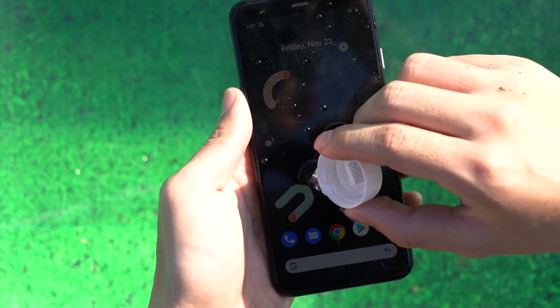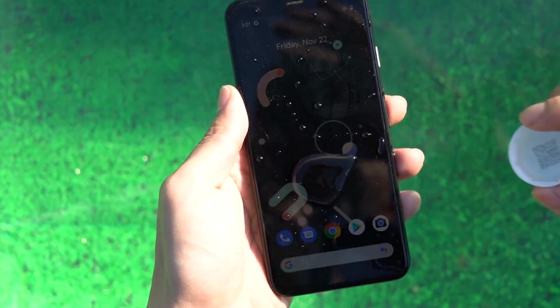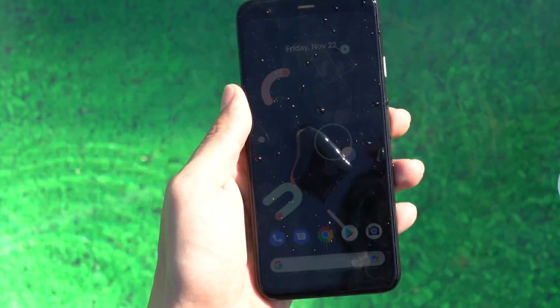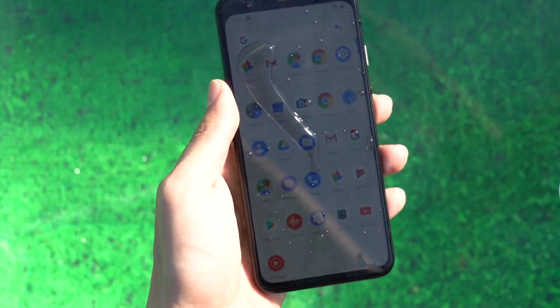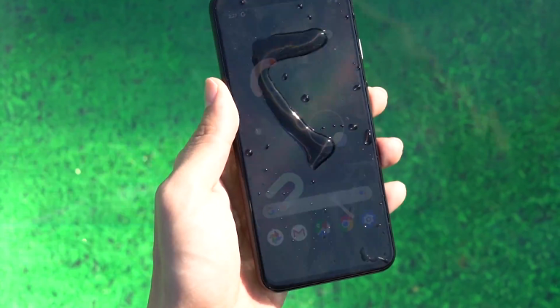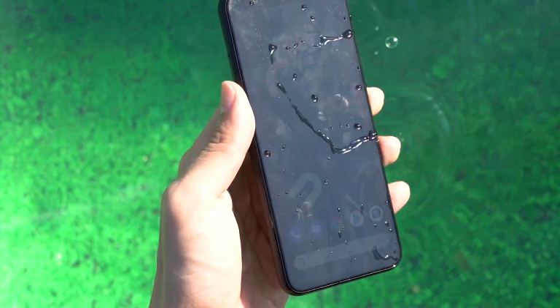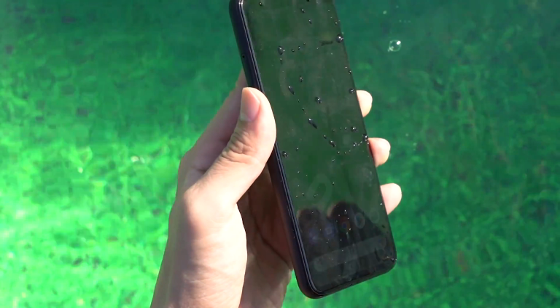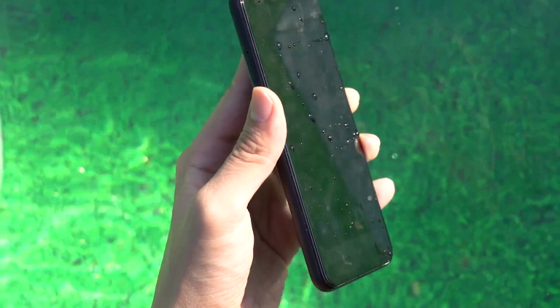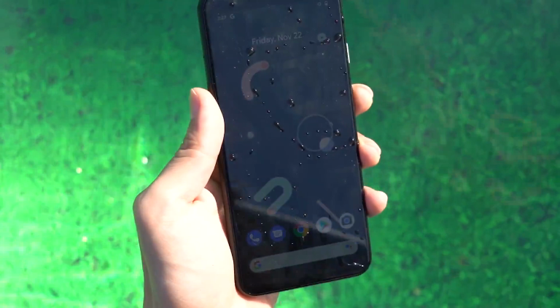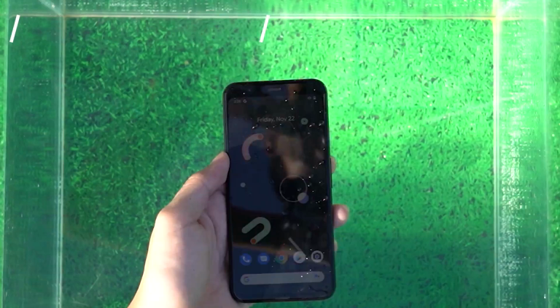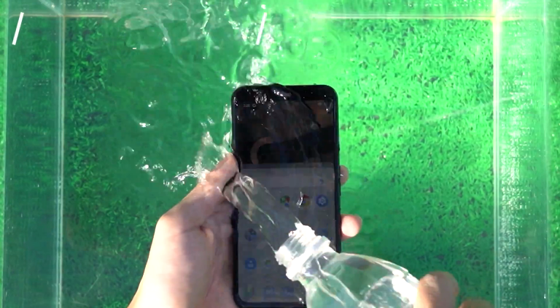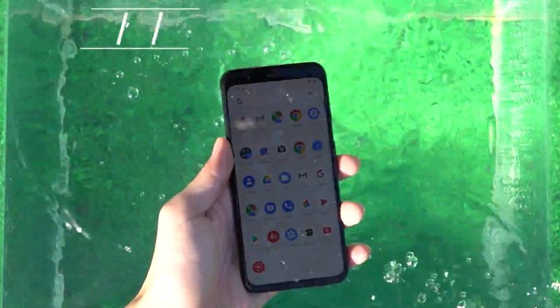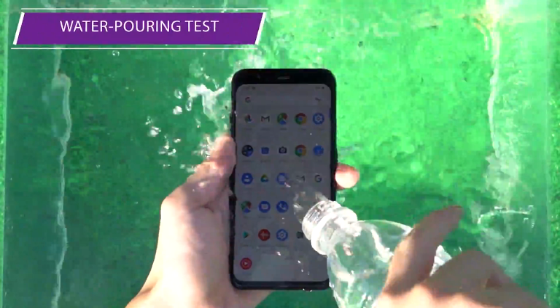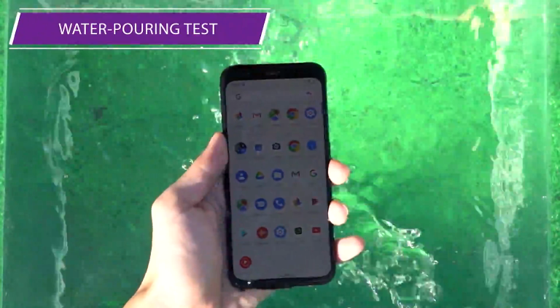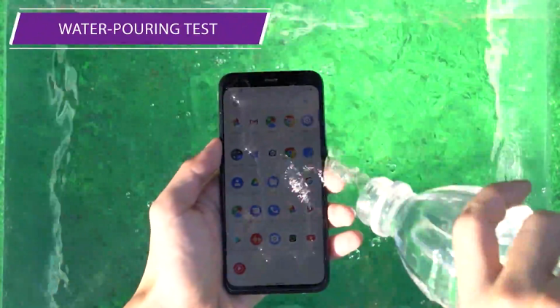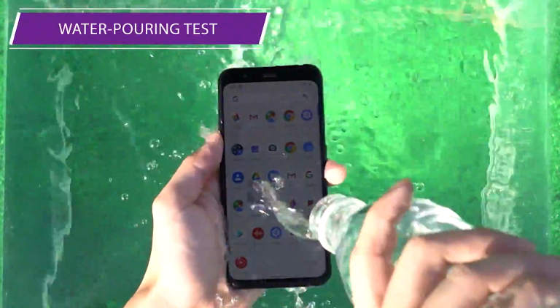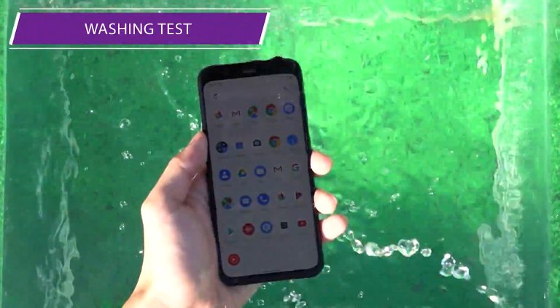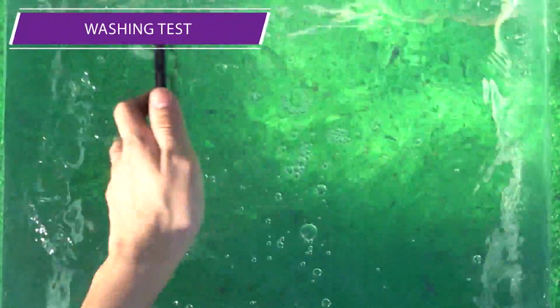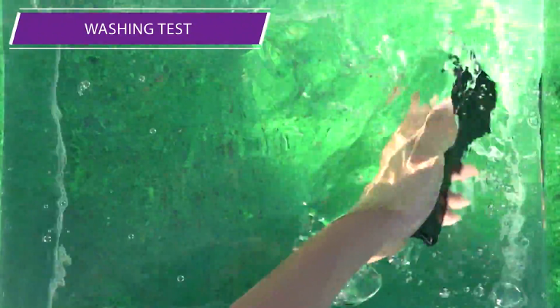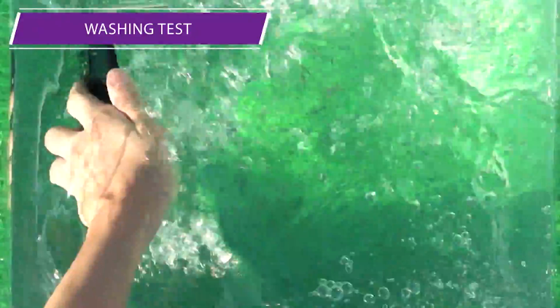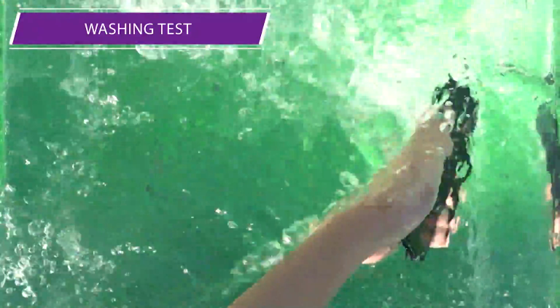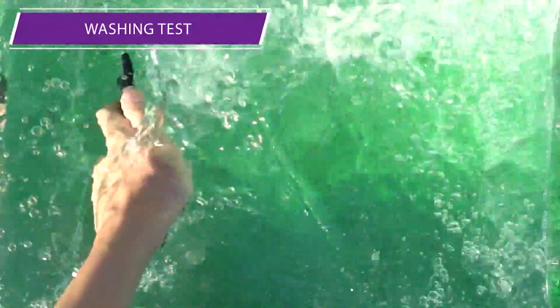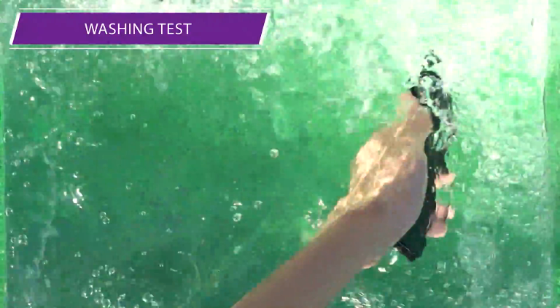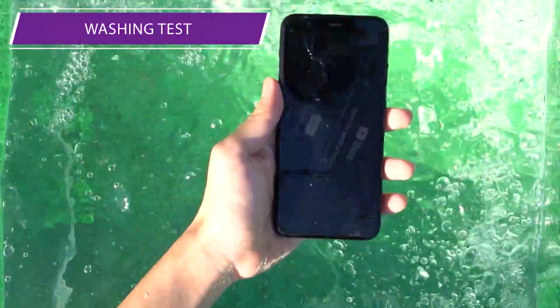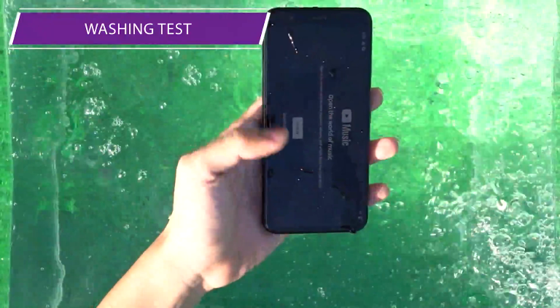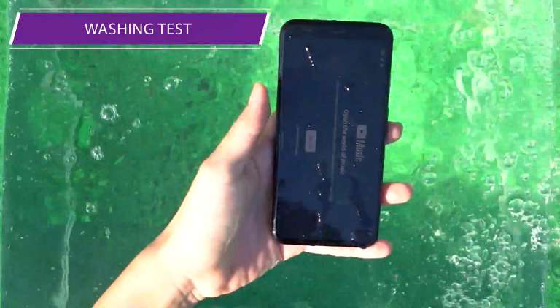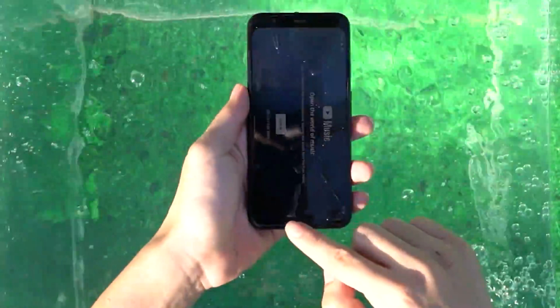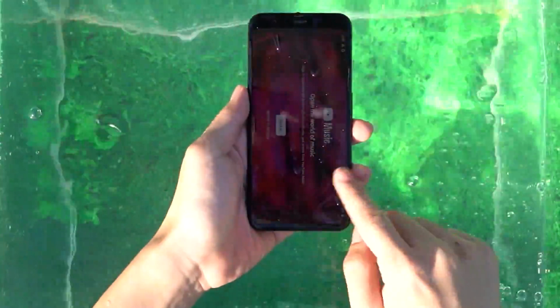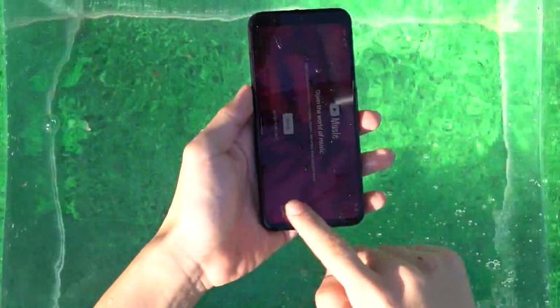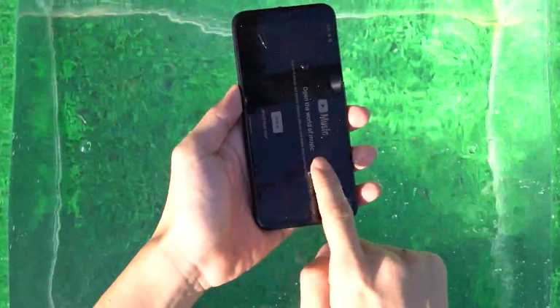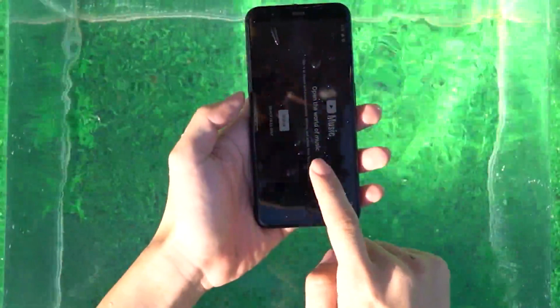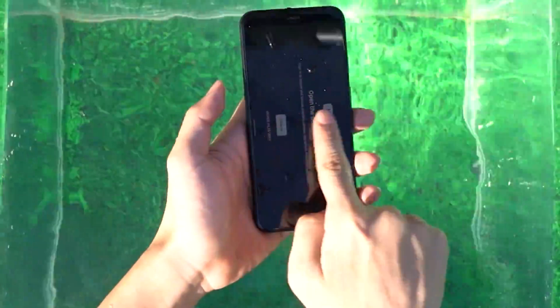The oleophobic layer on the screen does not play a big role, and water droplets stay on the screen after swaying in the water. Due to the water drops on the screen, it is impossible to slide back to the main page. The screen of the Pixel 4 is too sensitive and is not suitable for water.